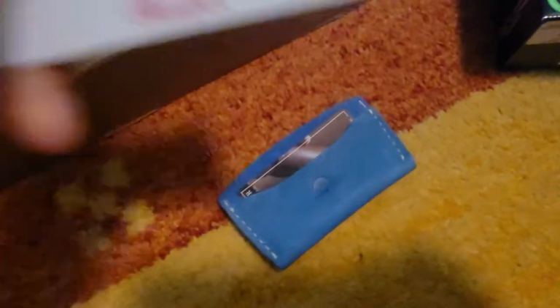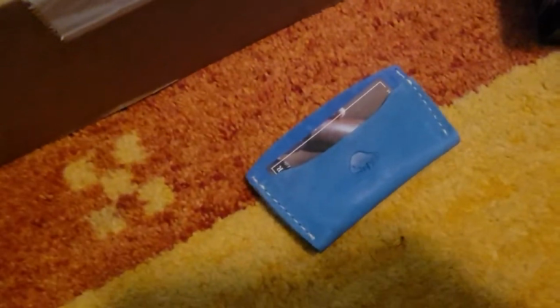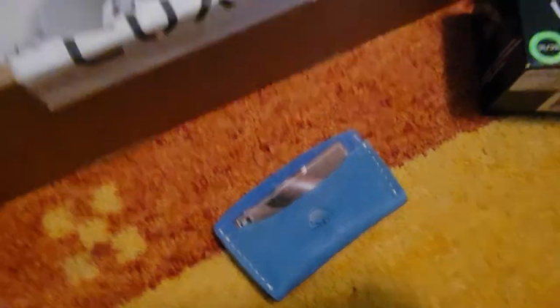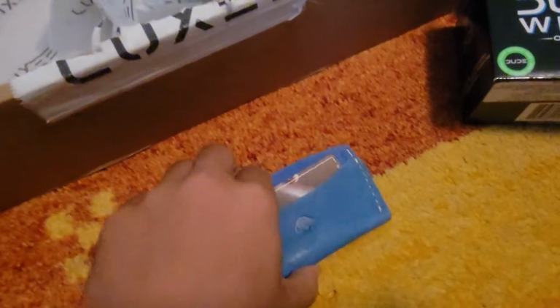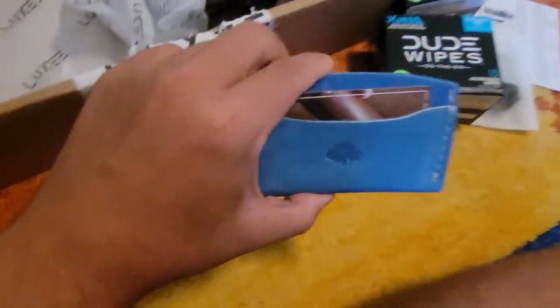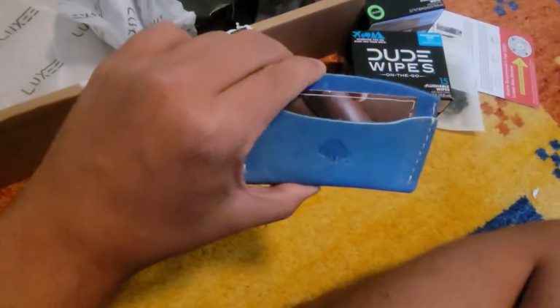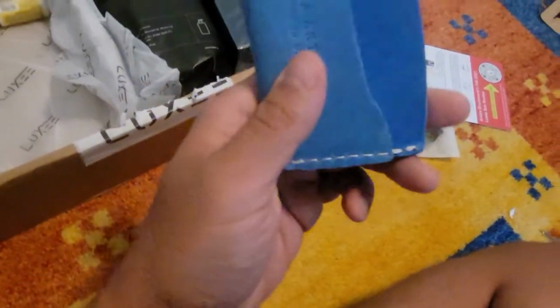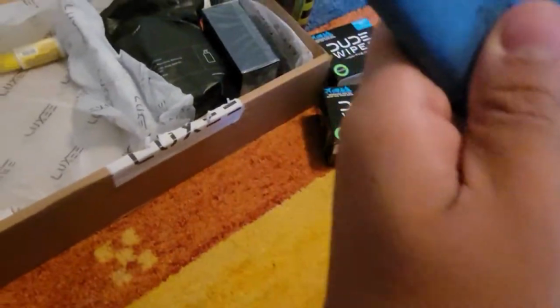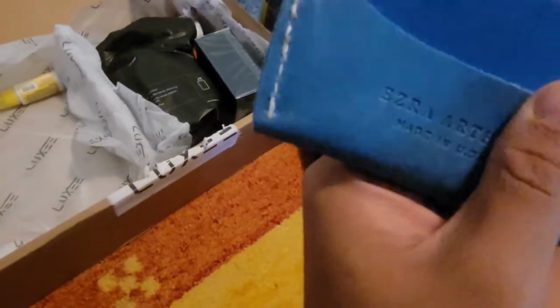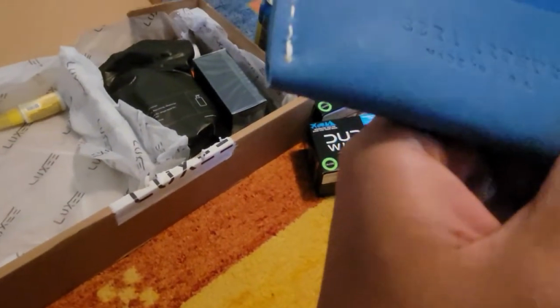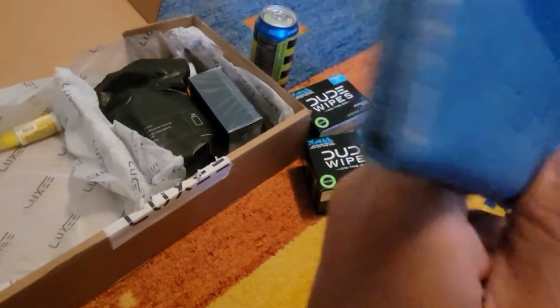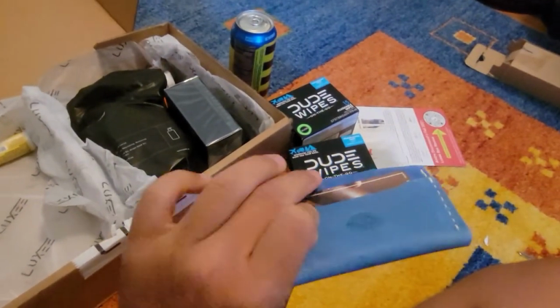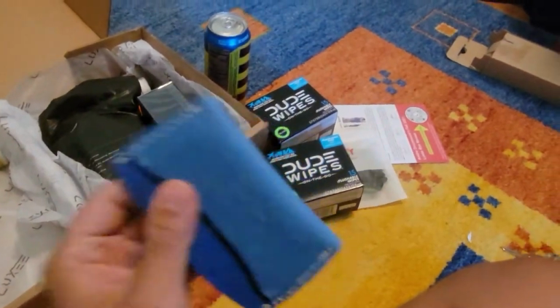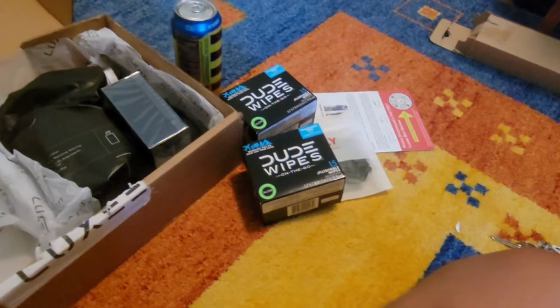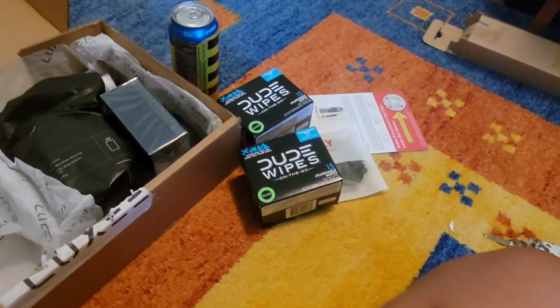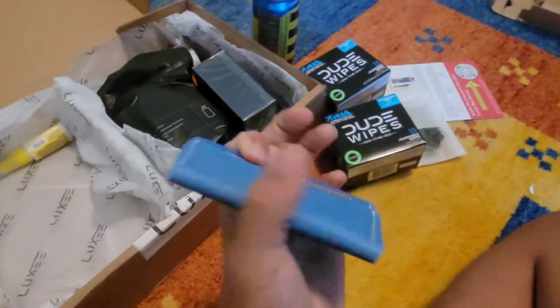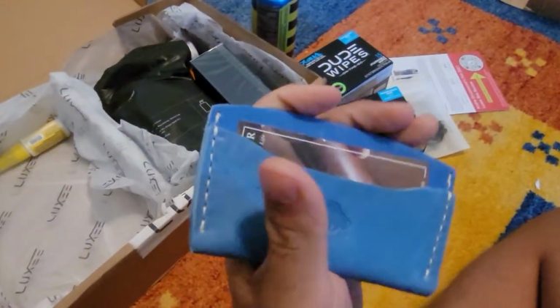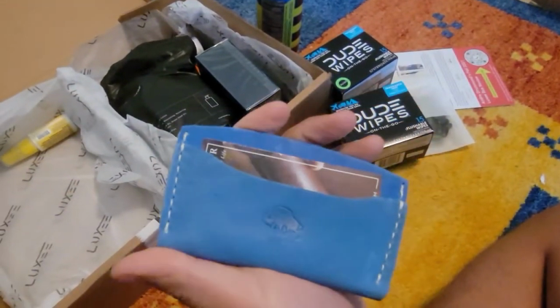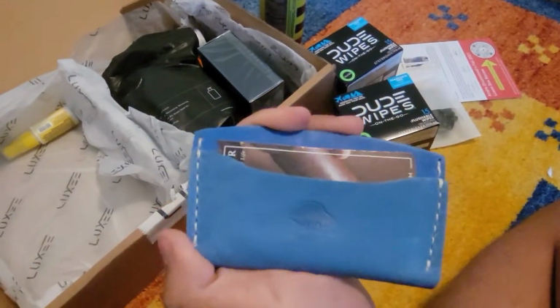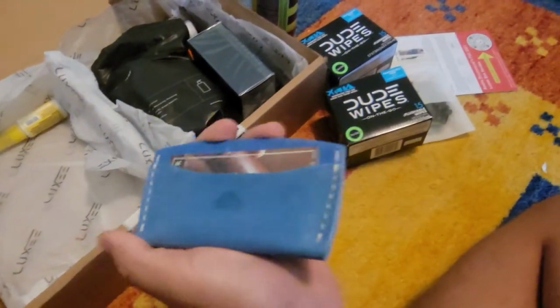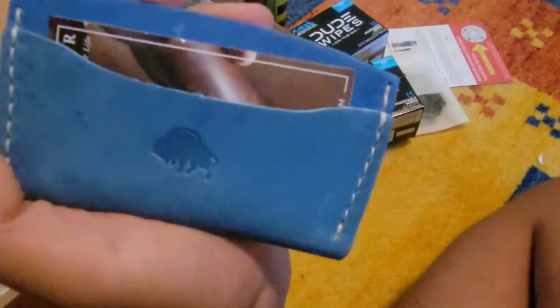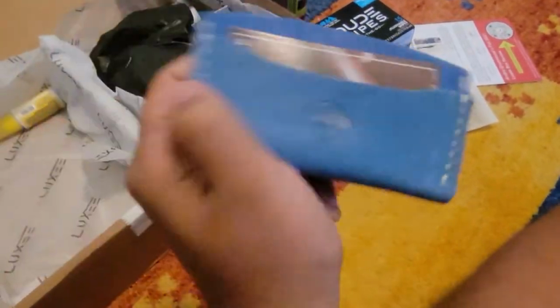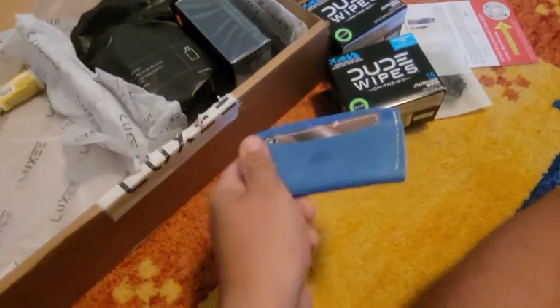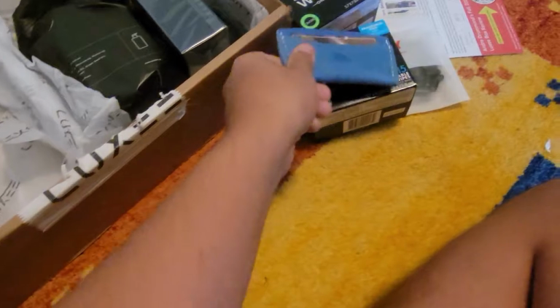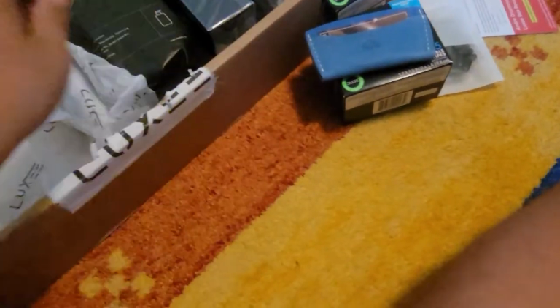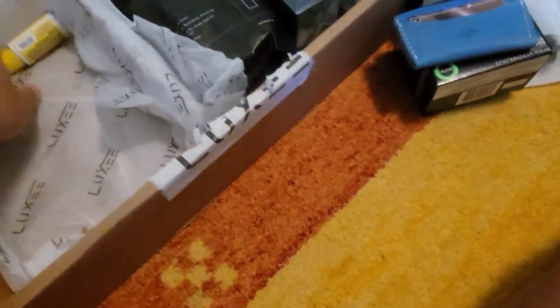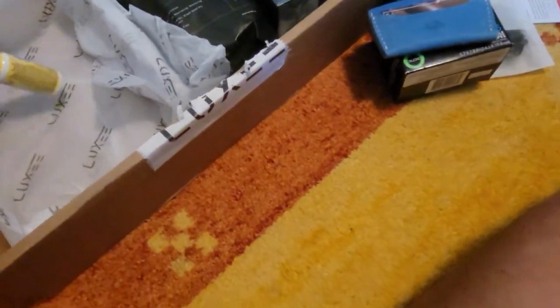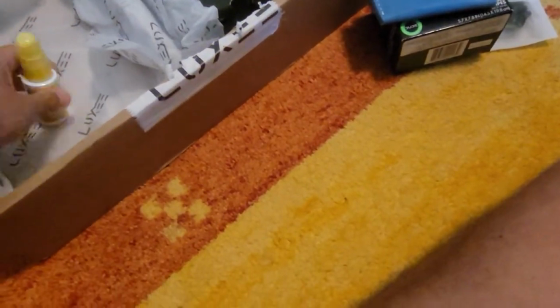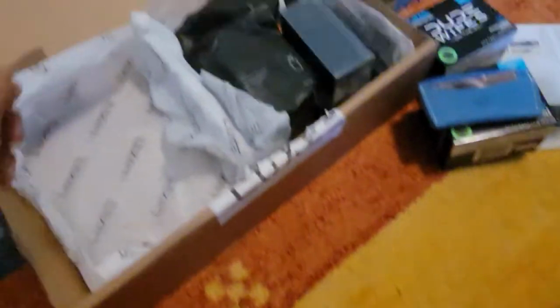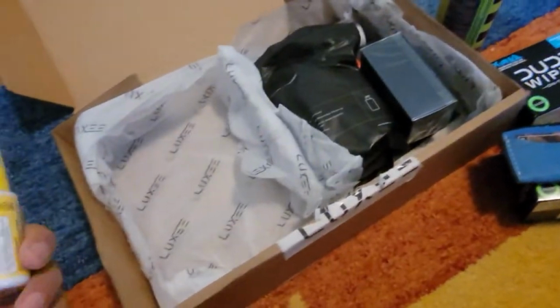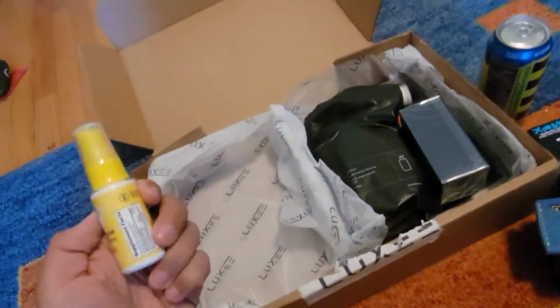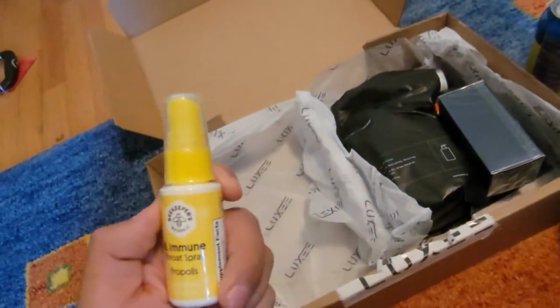I can see why others would like it — it's just not for me. It seems like it's actual leather. It smells like it, so I mean, that's cool. Just not my style, but I can appreciate that they at least had a decent item.